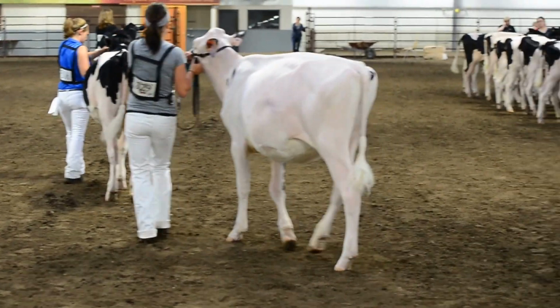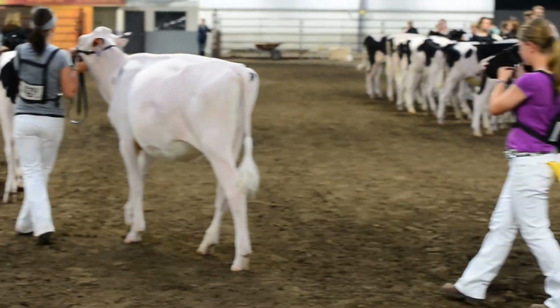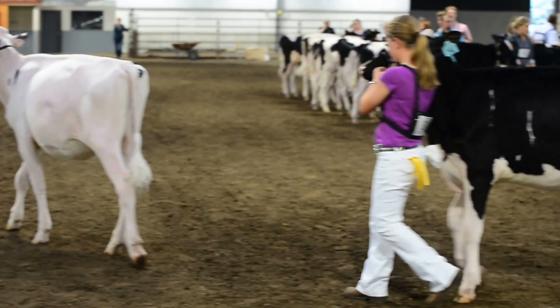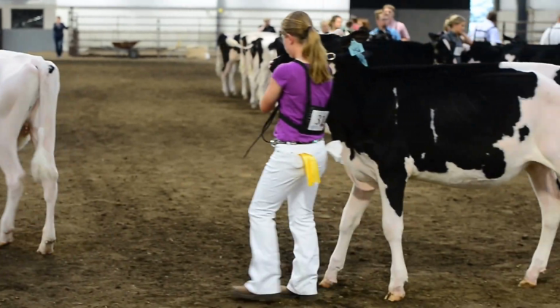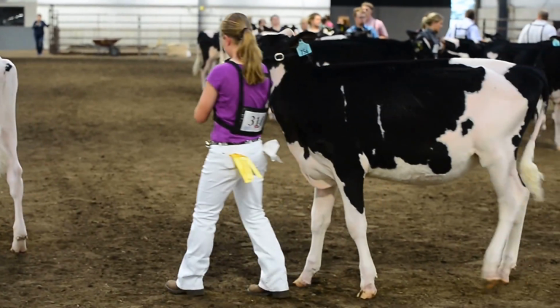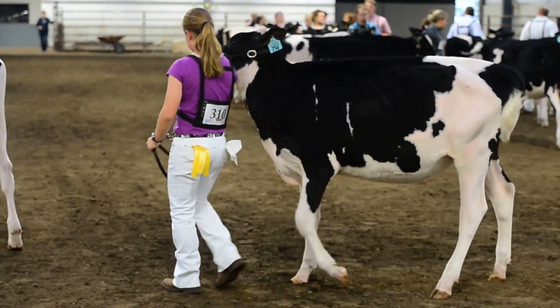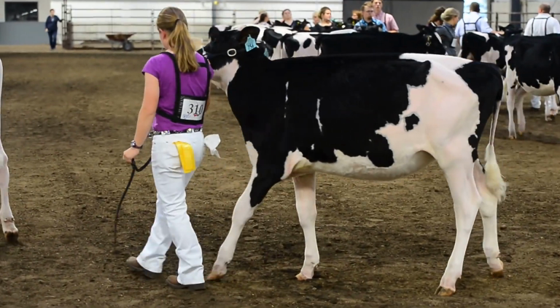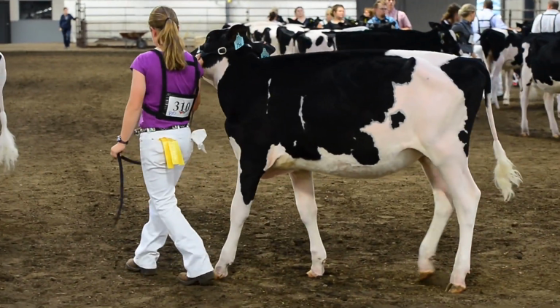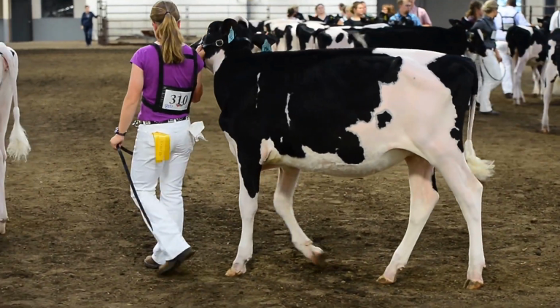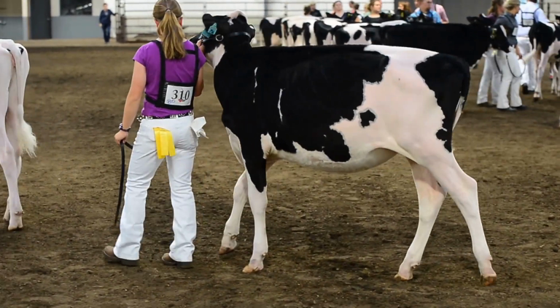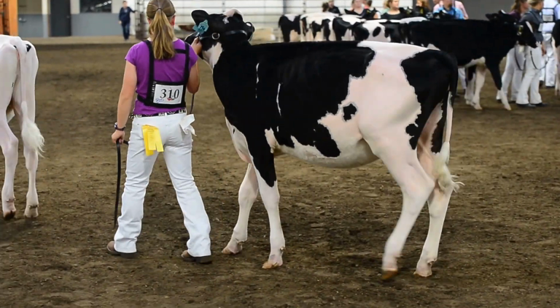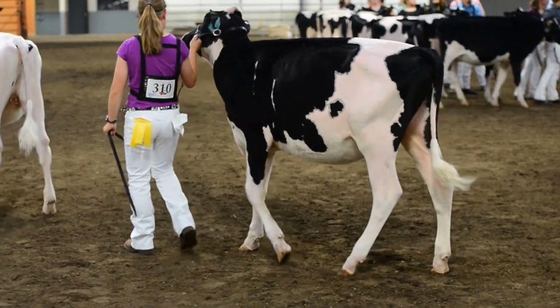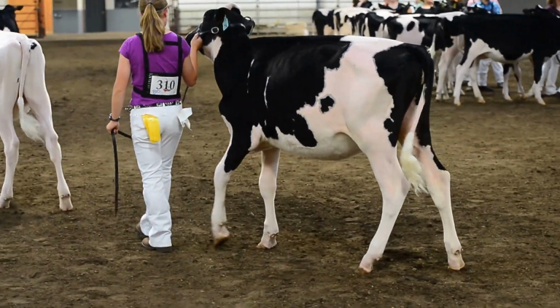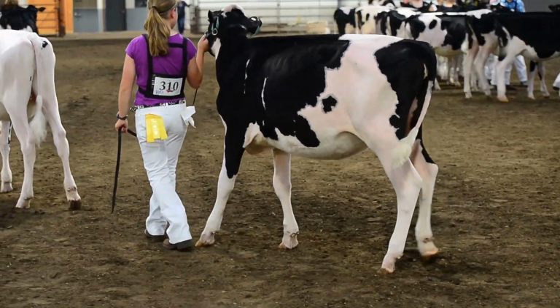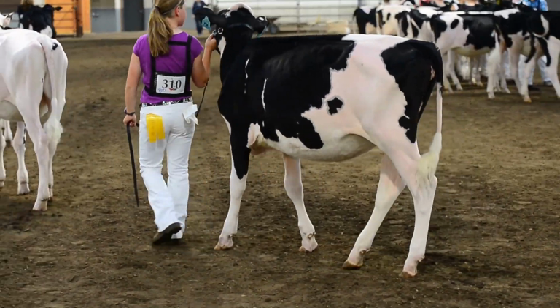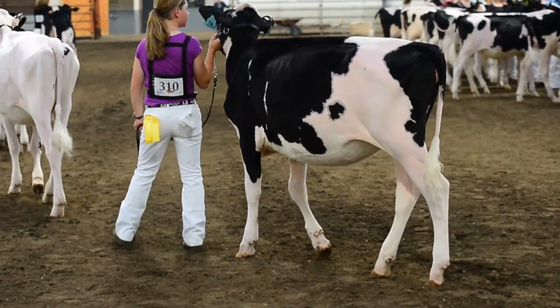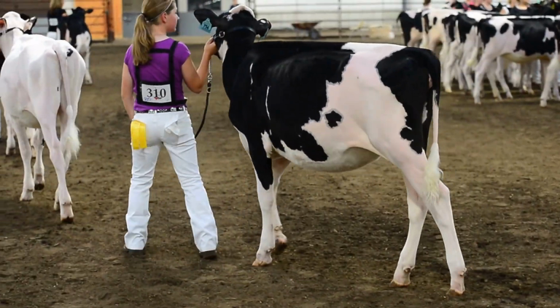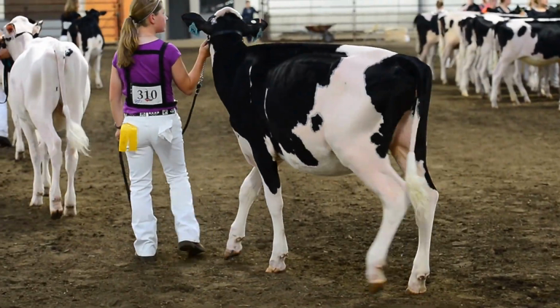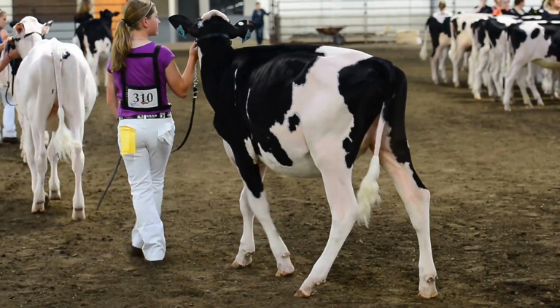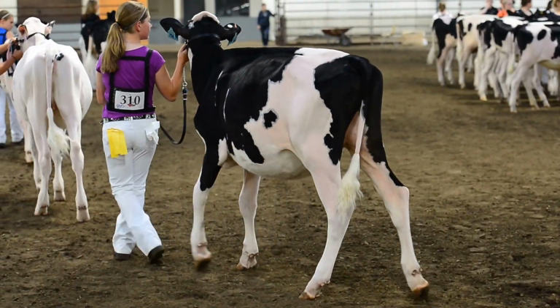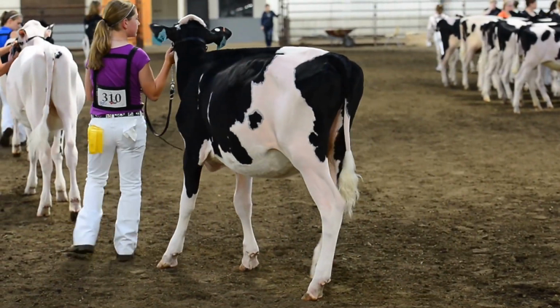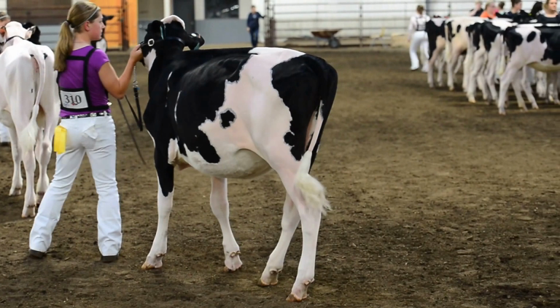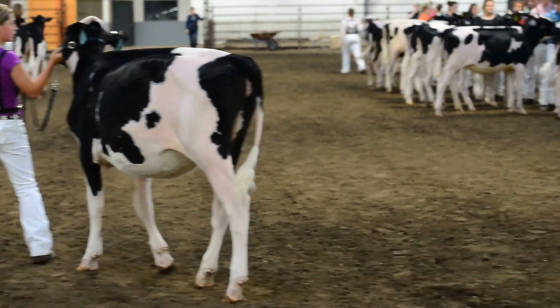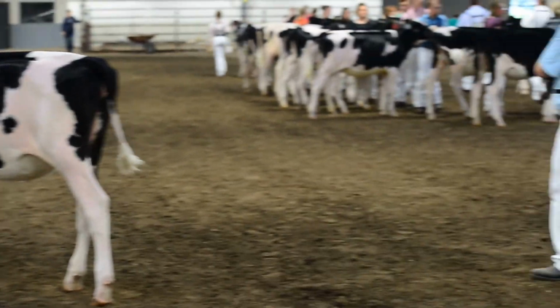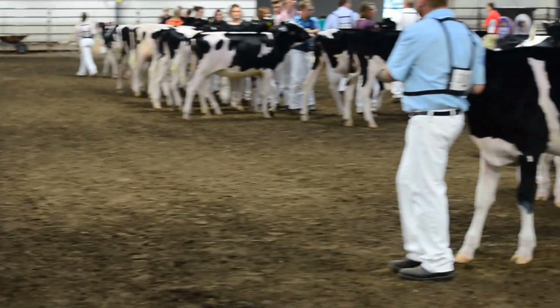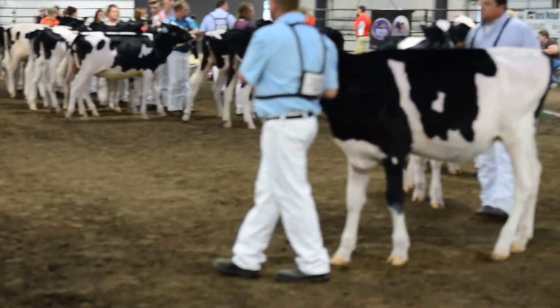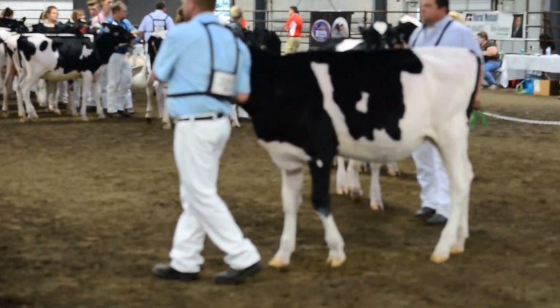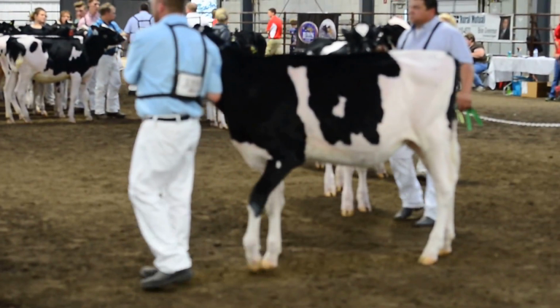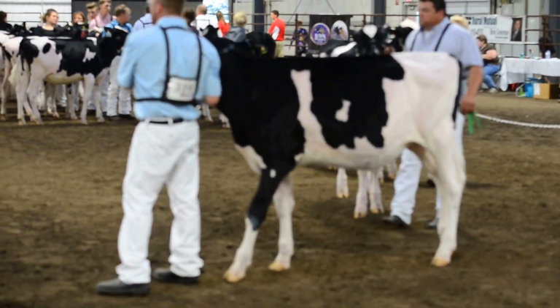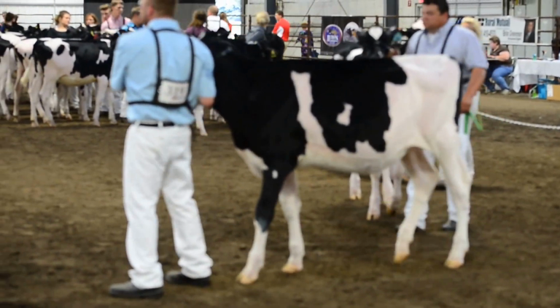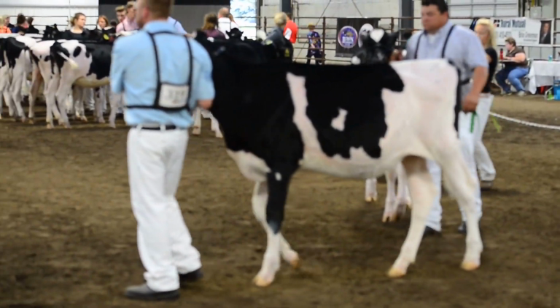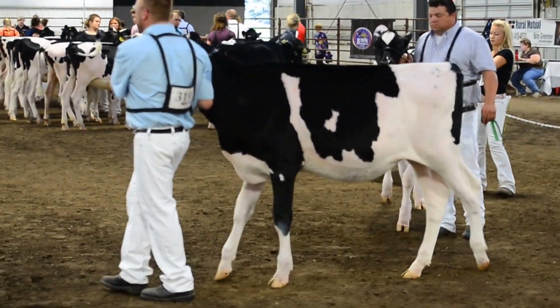Fifth over sixth at a close placing, but I just prefer this heifer in fifth. She's a little longer when she stands there in line. She's a little flatter when we find her going into her rear leg.